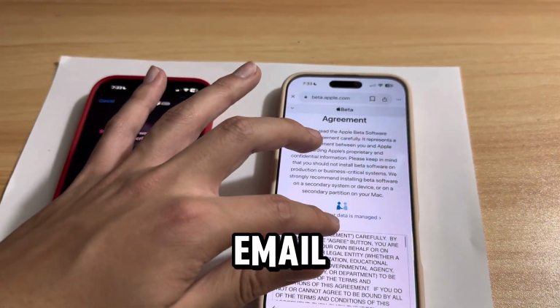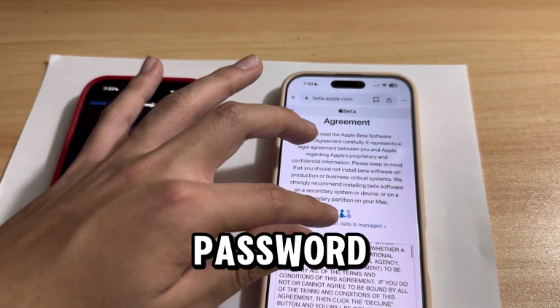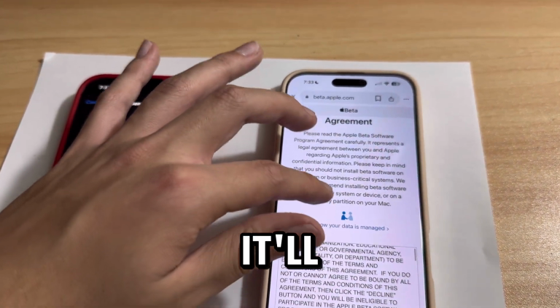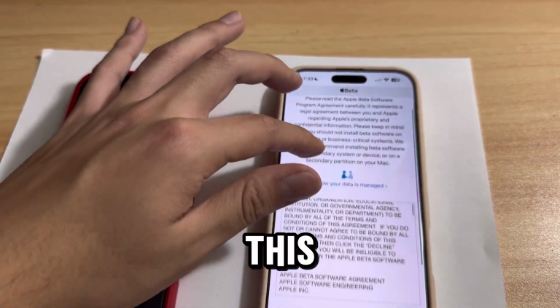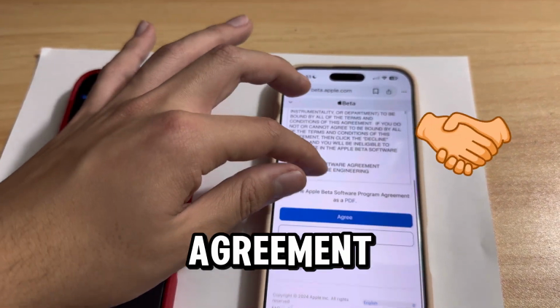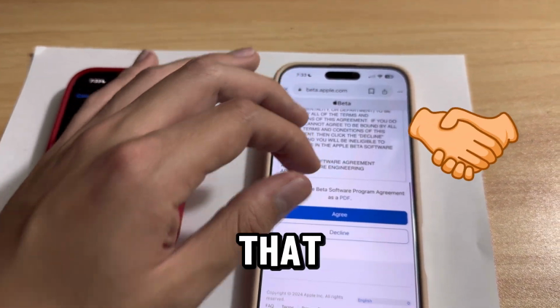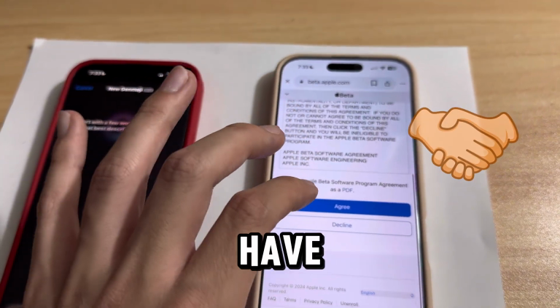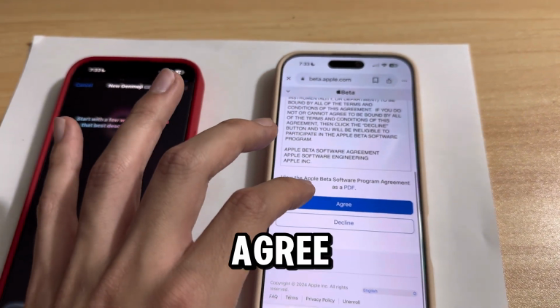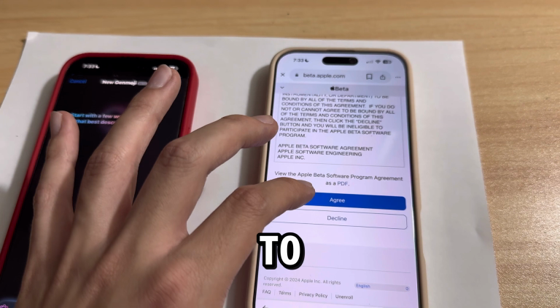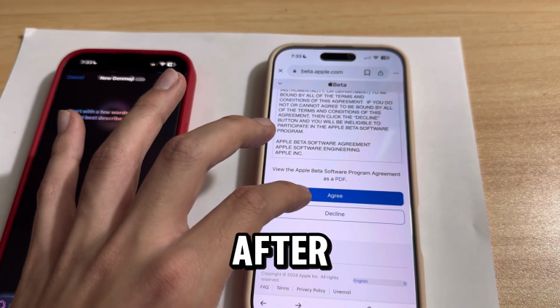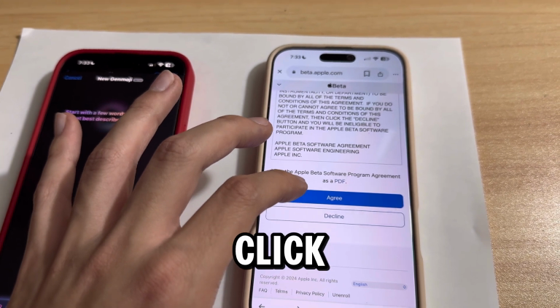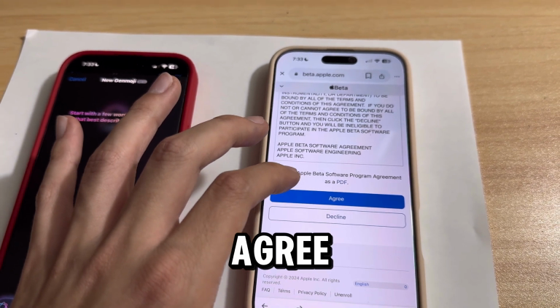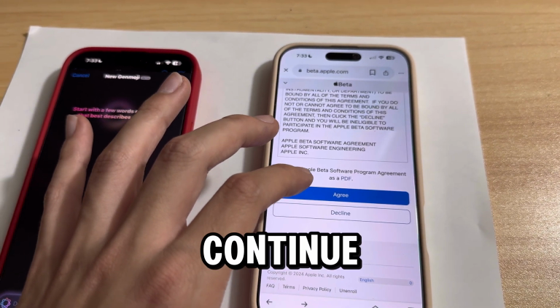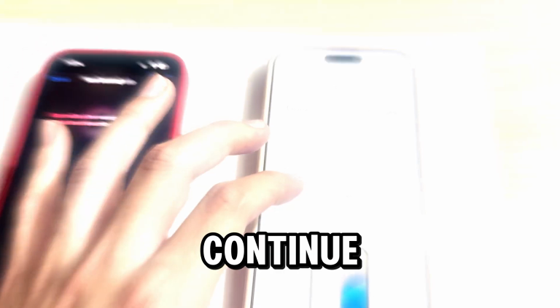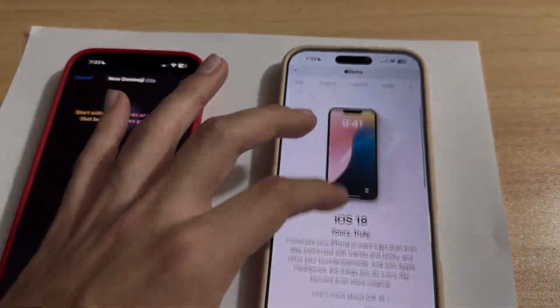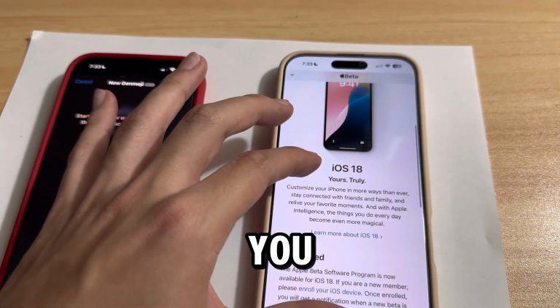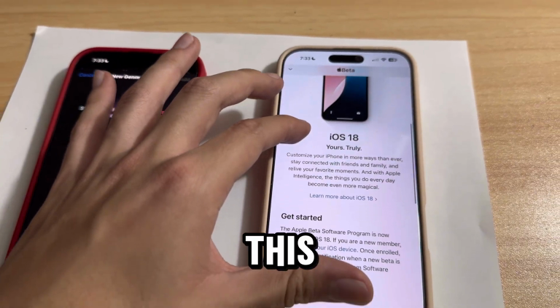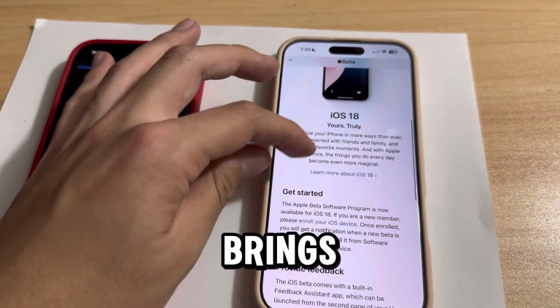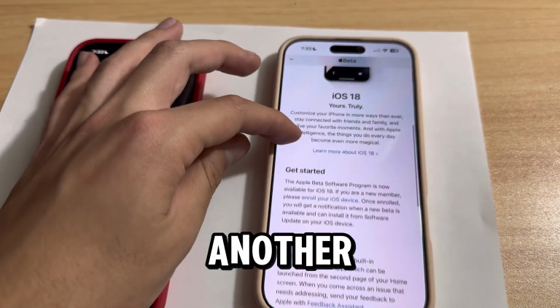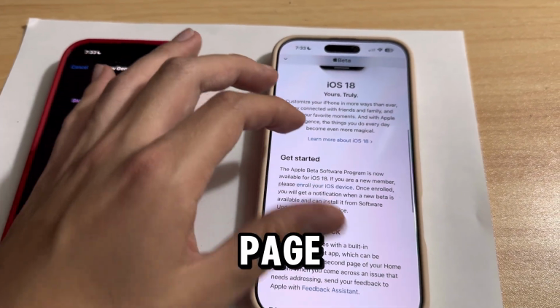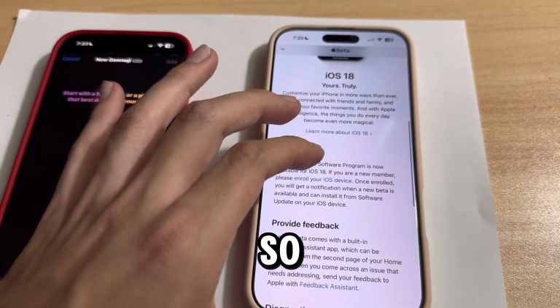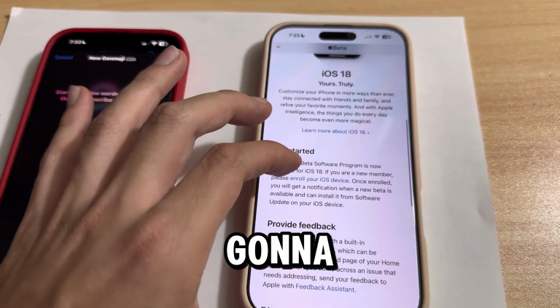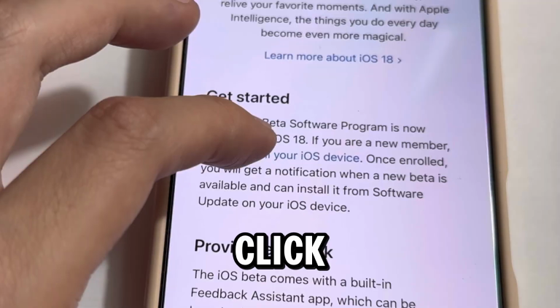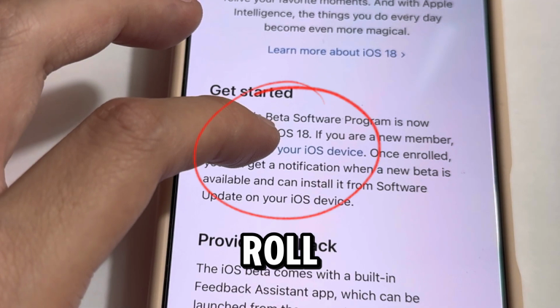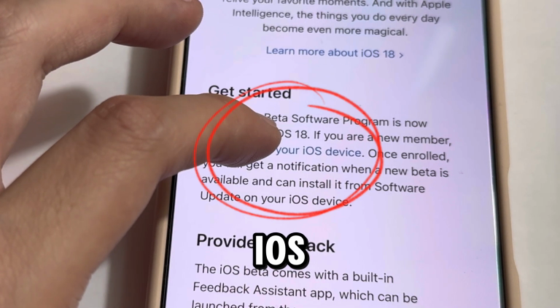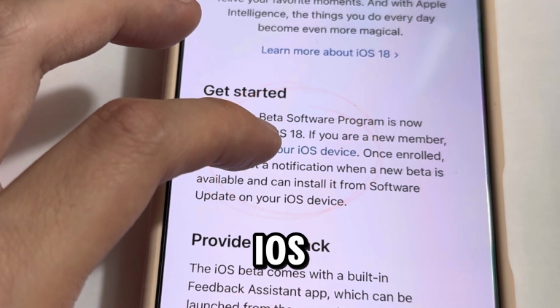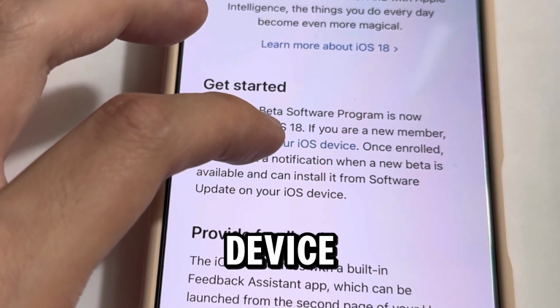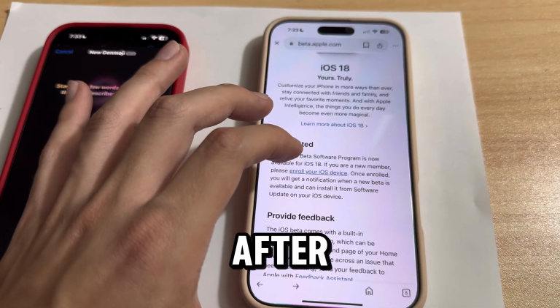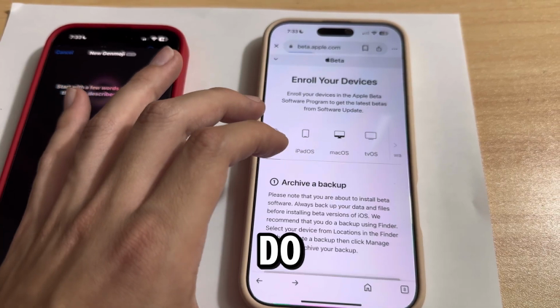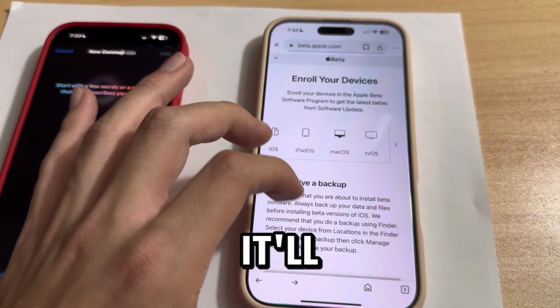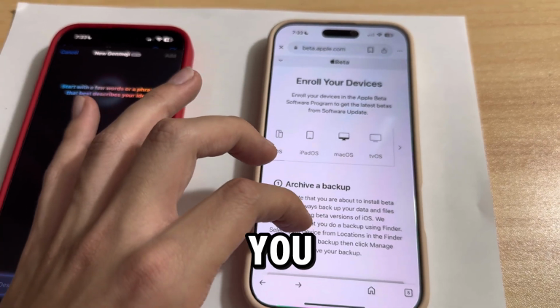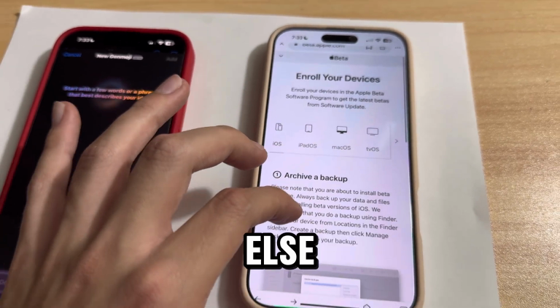Once you sign in with your Apple ID, email and password, it will give you this long agreement that you have to agree to. After, click agree and continue. As you do this, it brings you to another page, so you're going to click enroll your iOS device. After you do that, it'll bring you somewhere else.